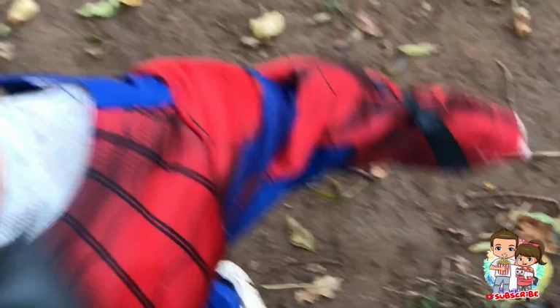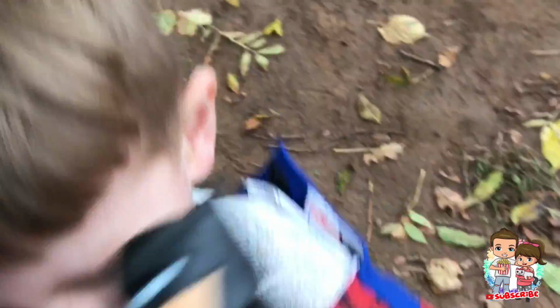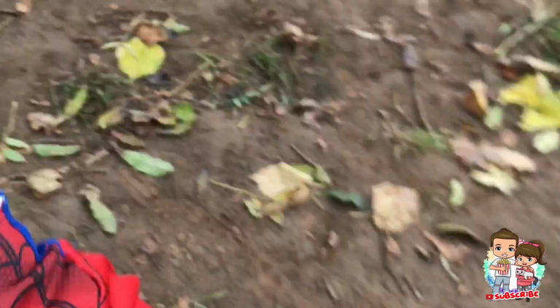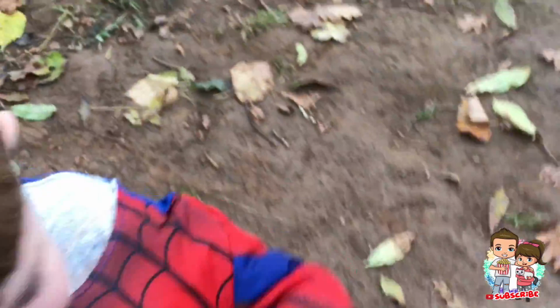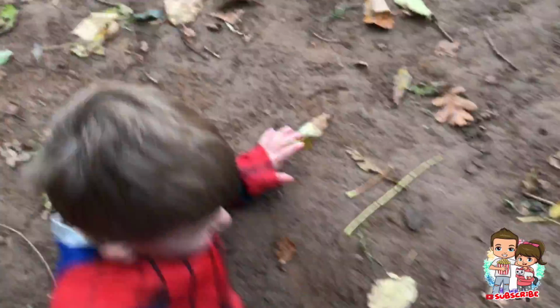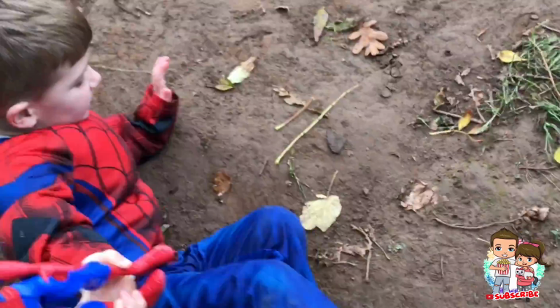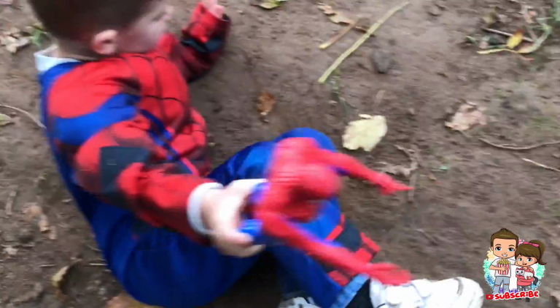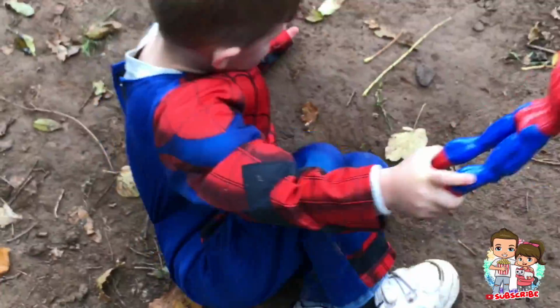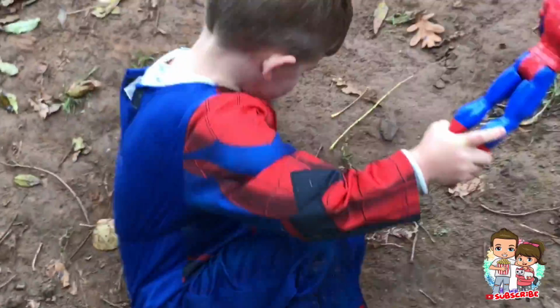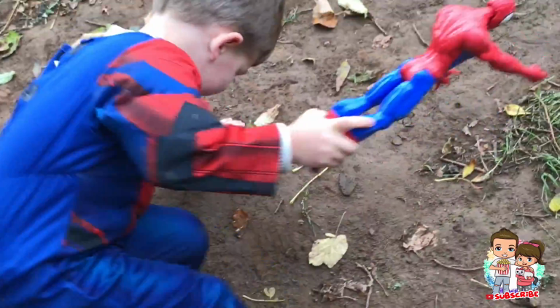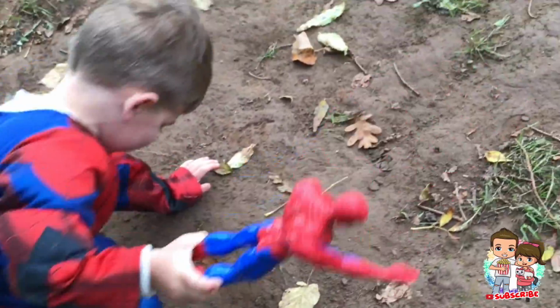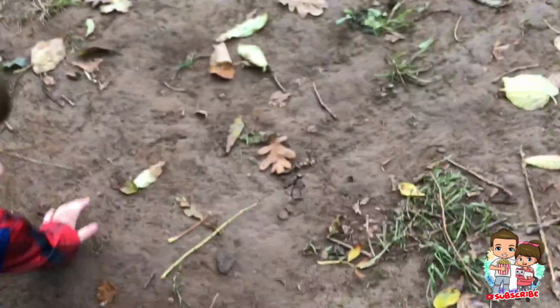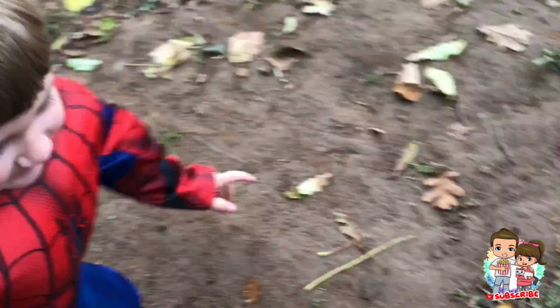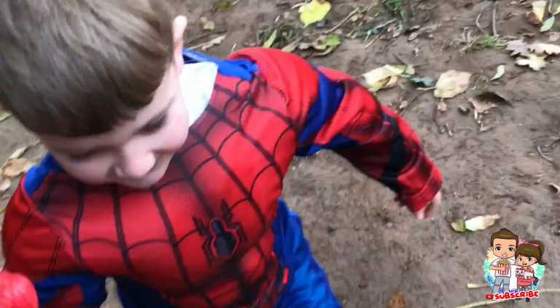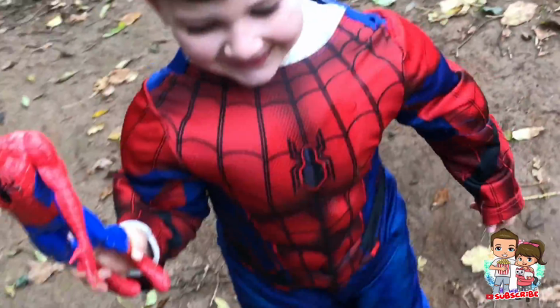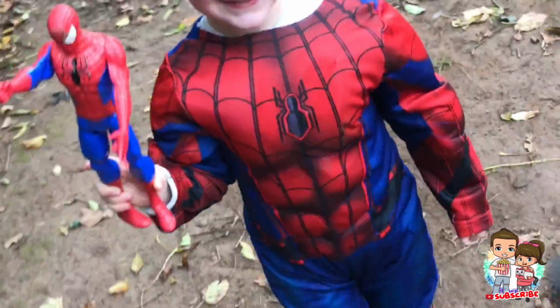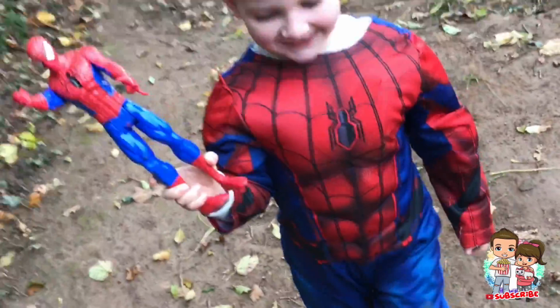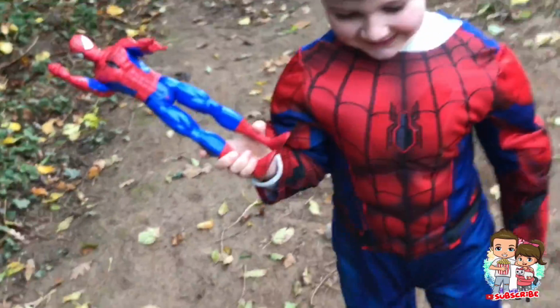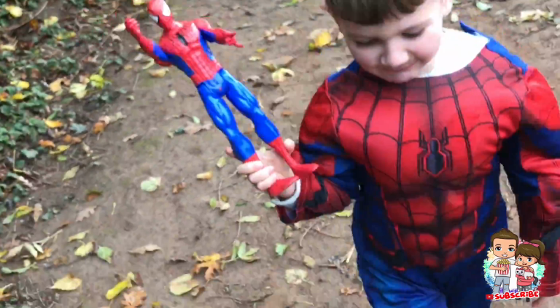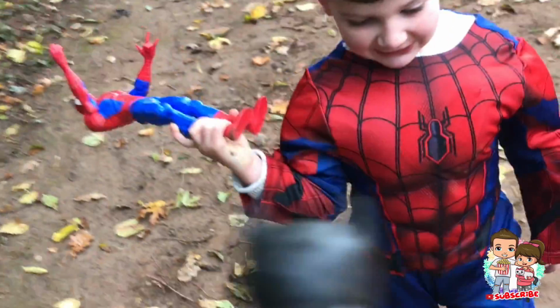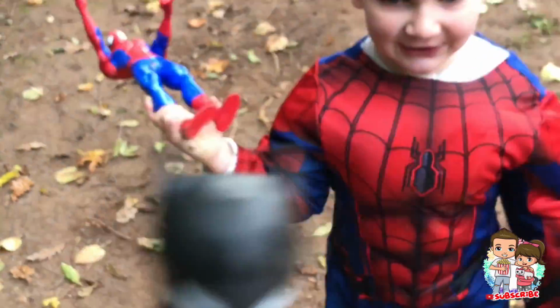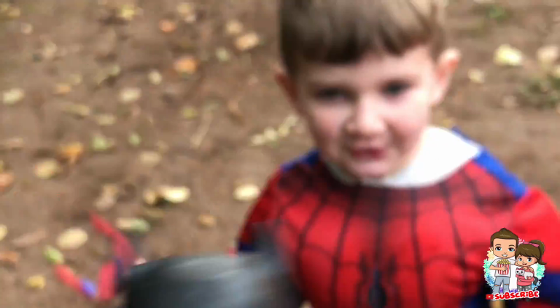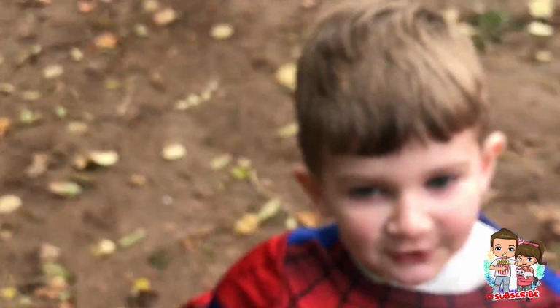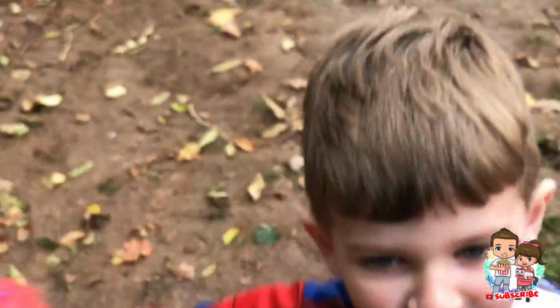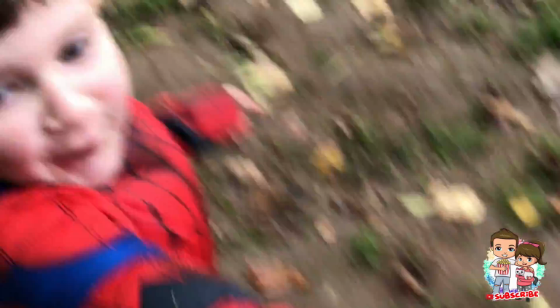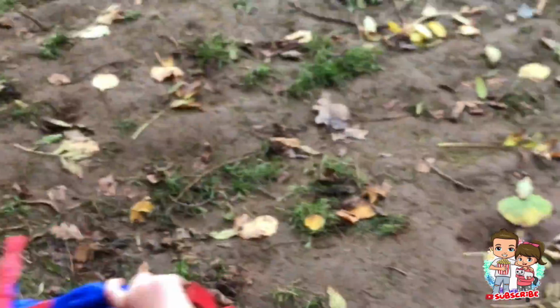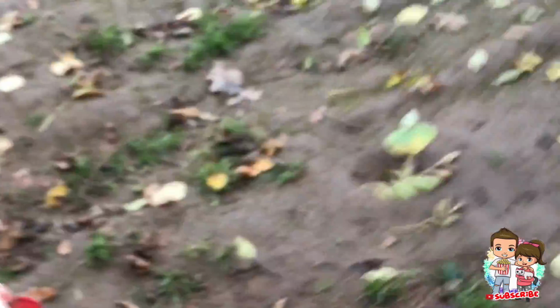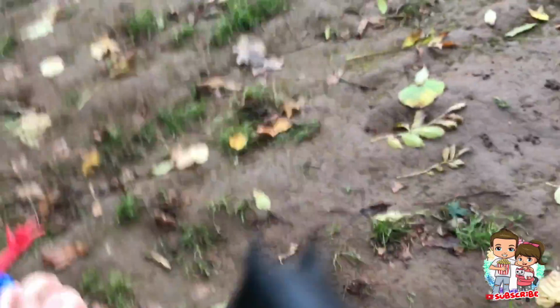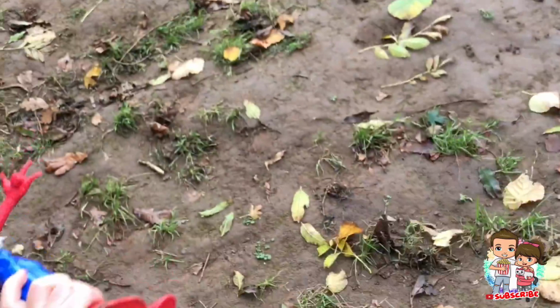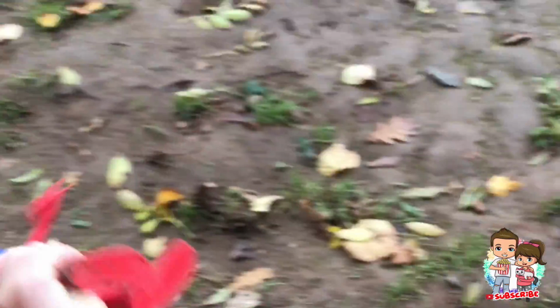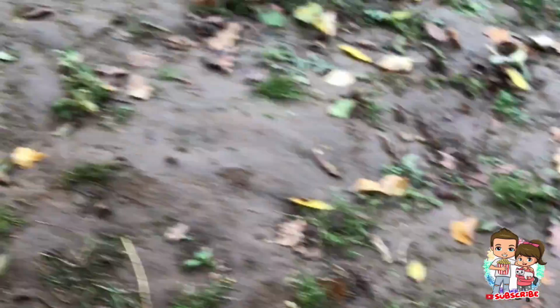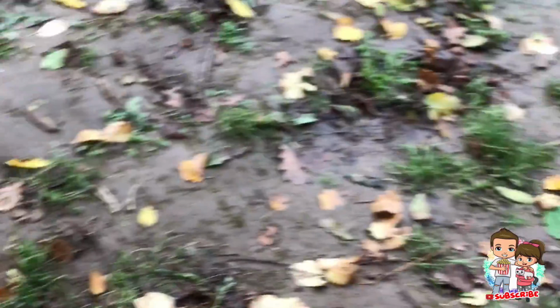Oh, he did that! Spiderman's down. Oh no! Don't get me!